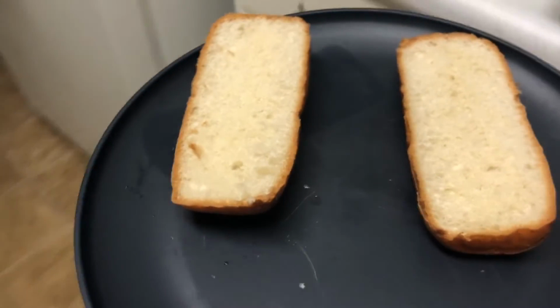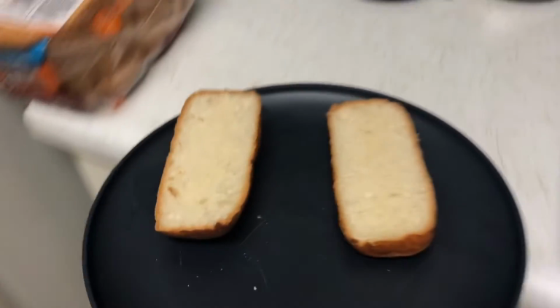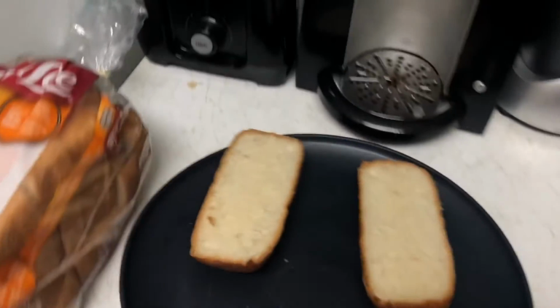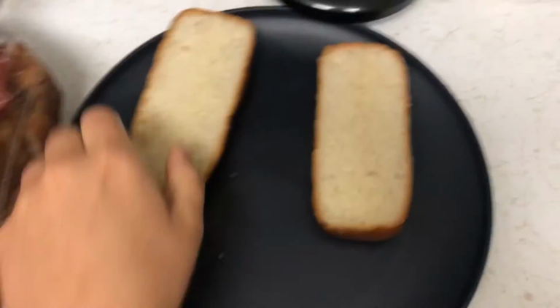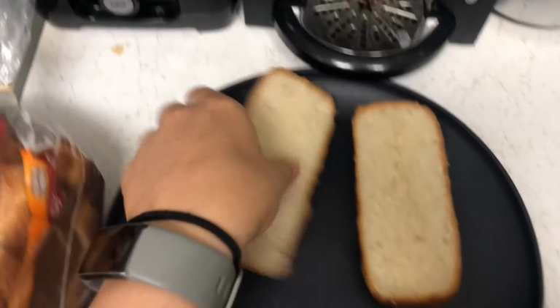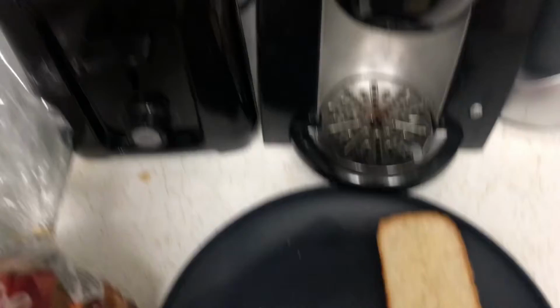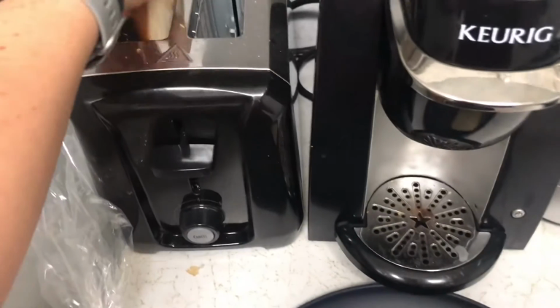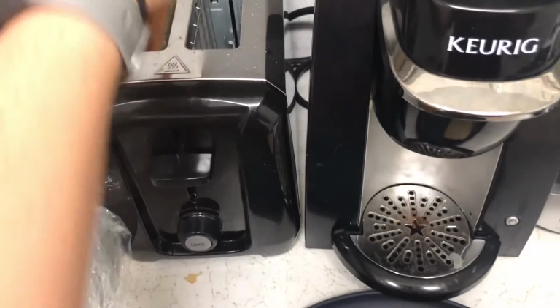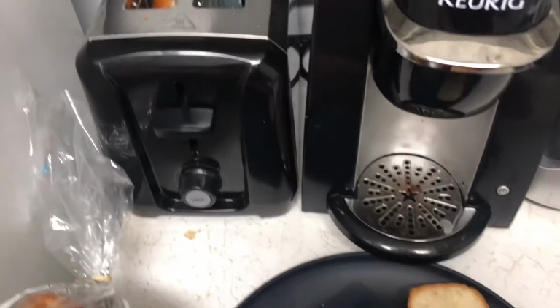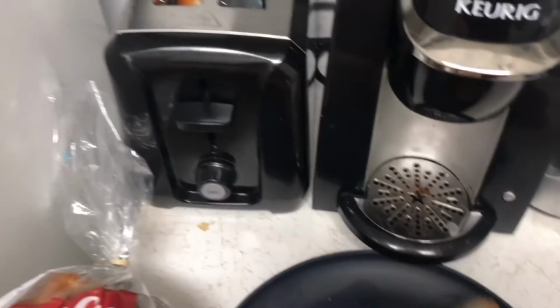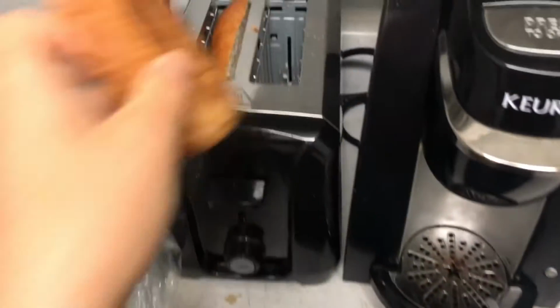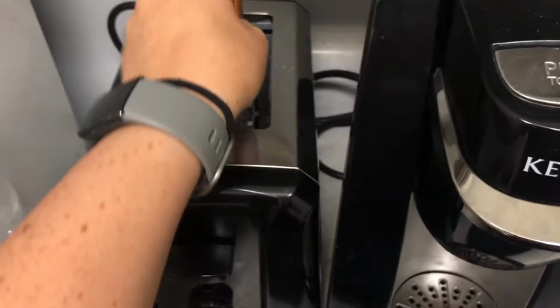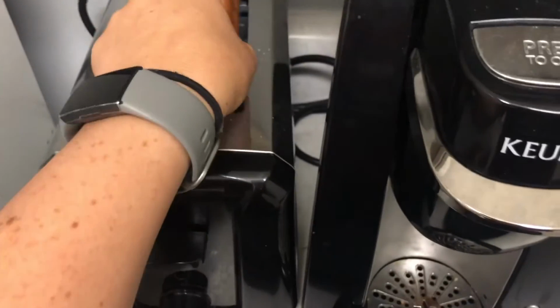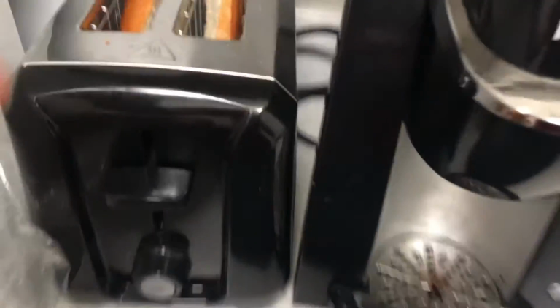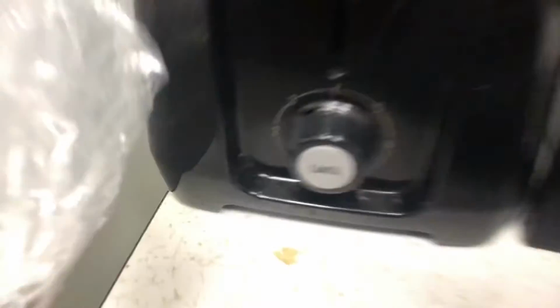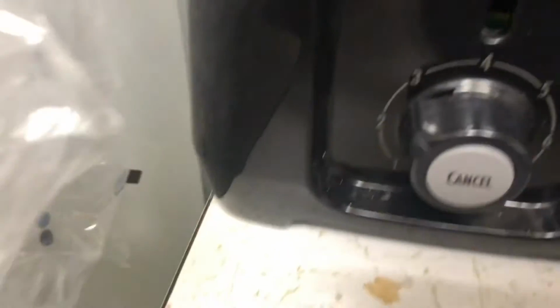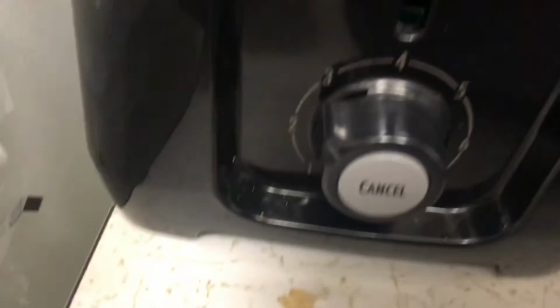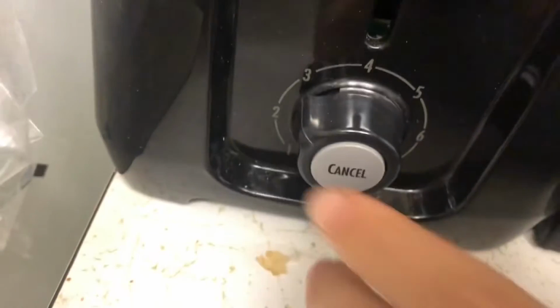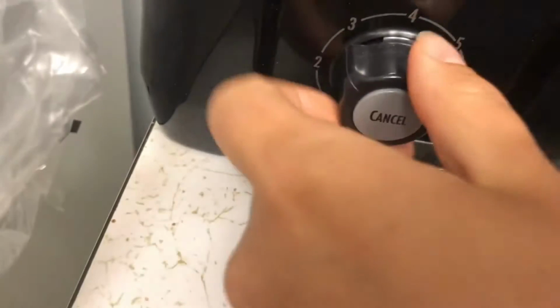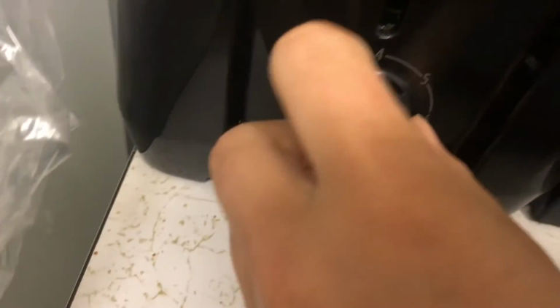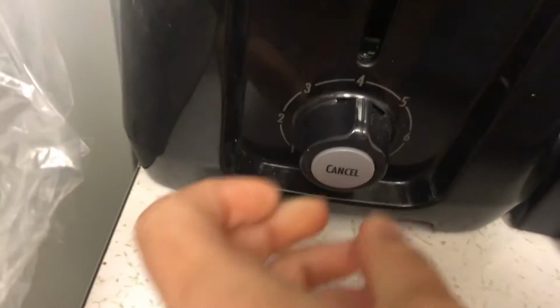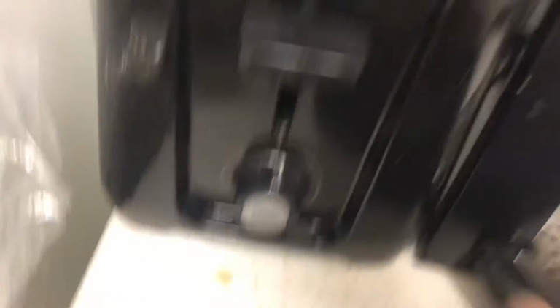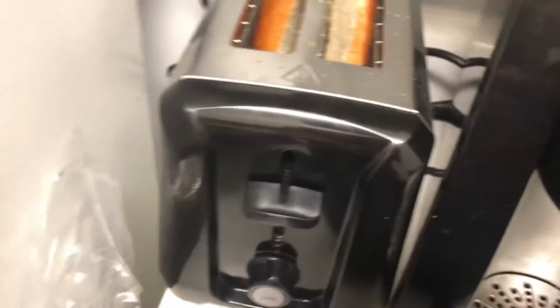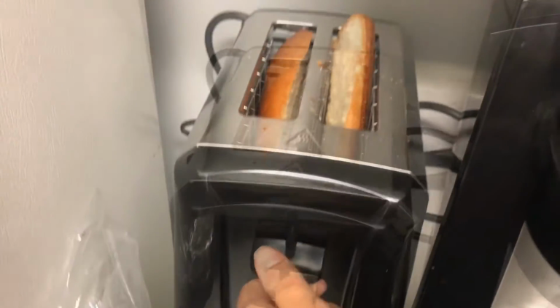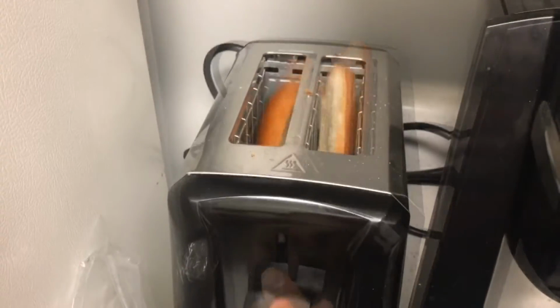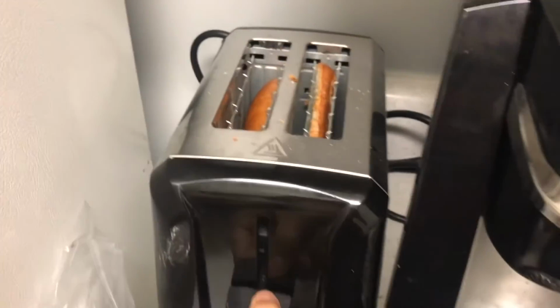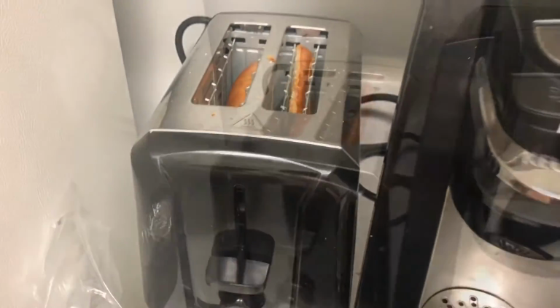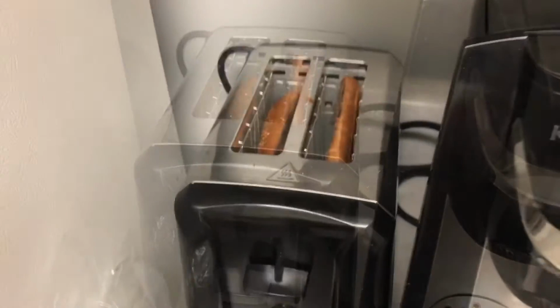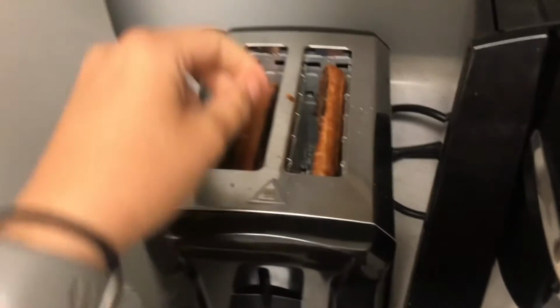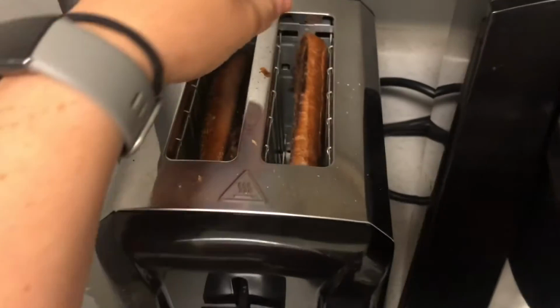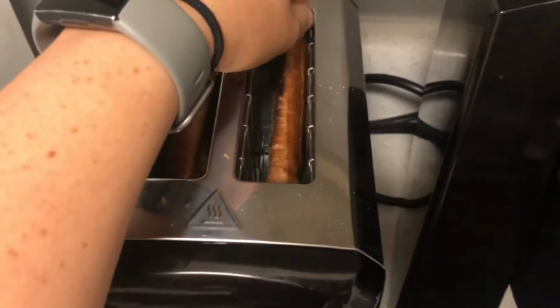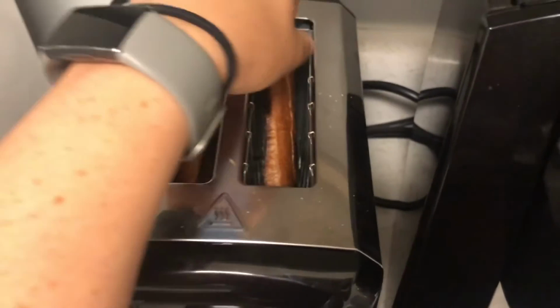Now back to a different counter. You are going to pop your two slices of bread into the toaster. You're going to turn it up a little, because your roommates do not like very toasted bread, but you do. Oh, look, it's done already.